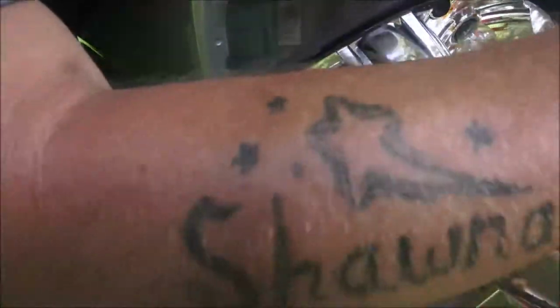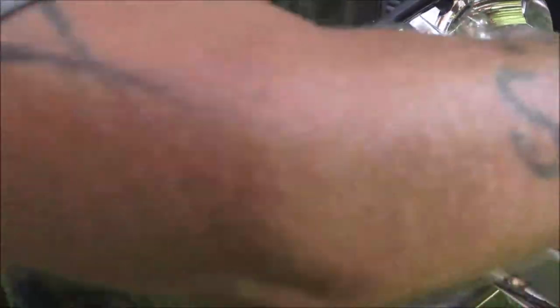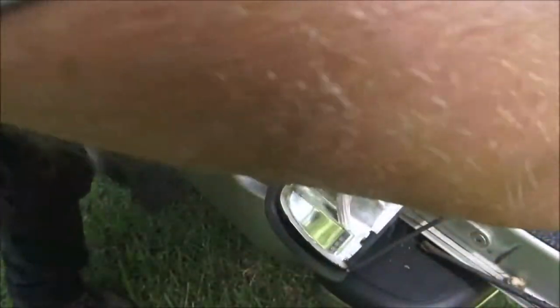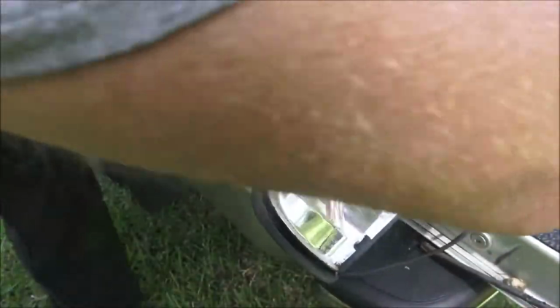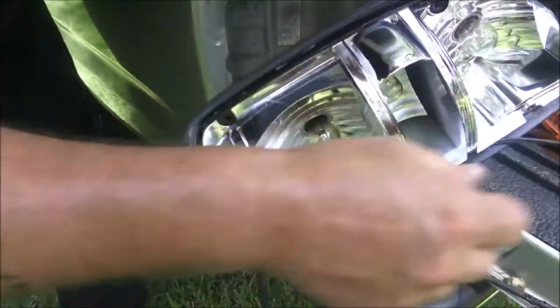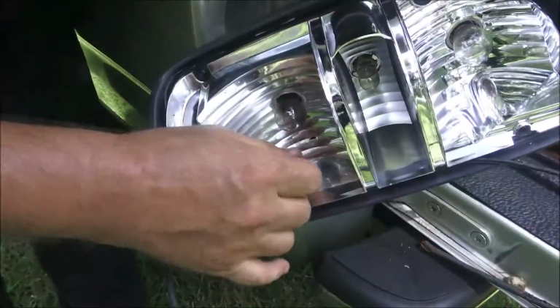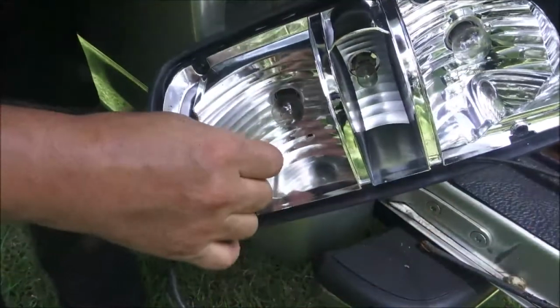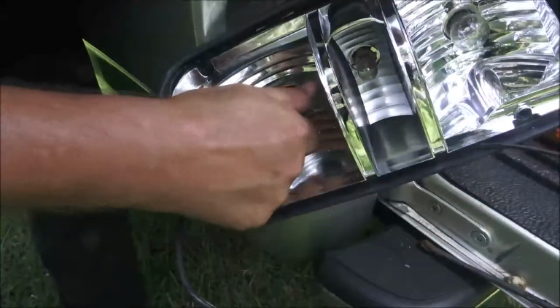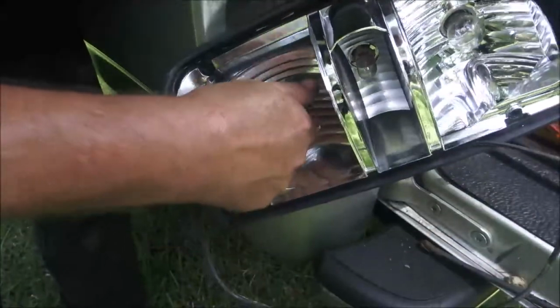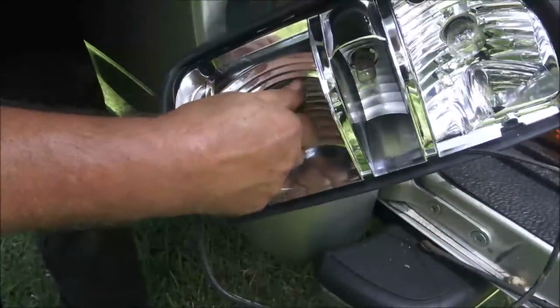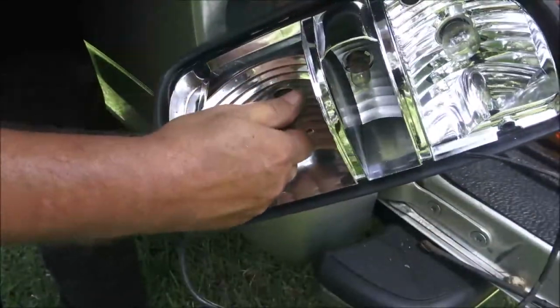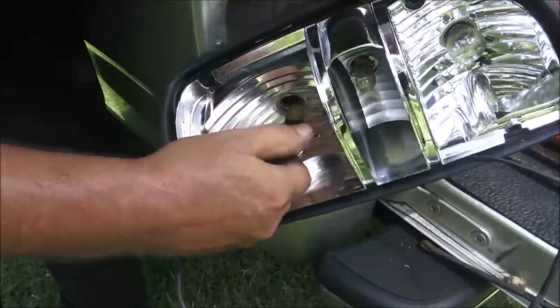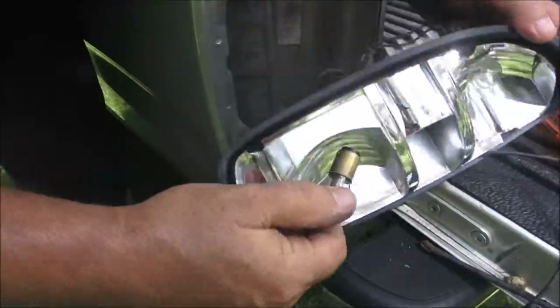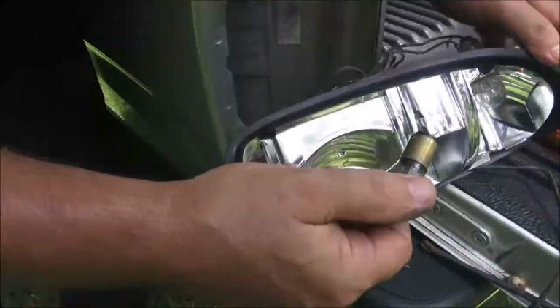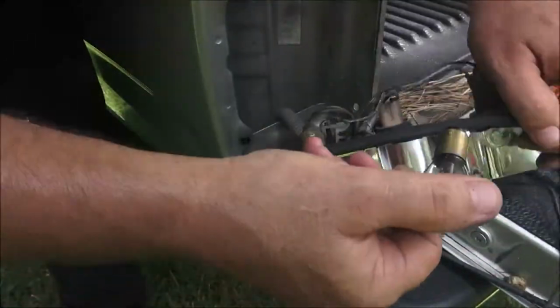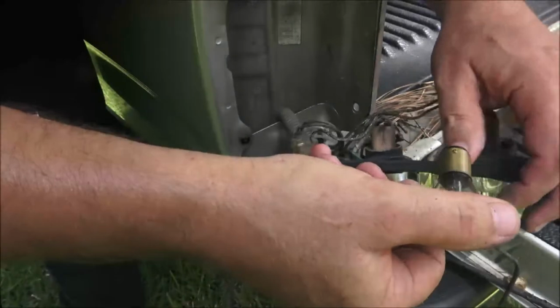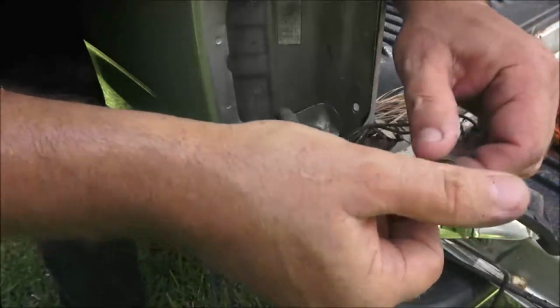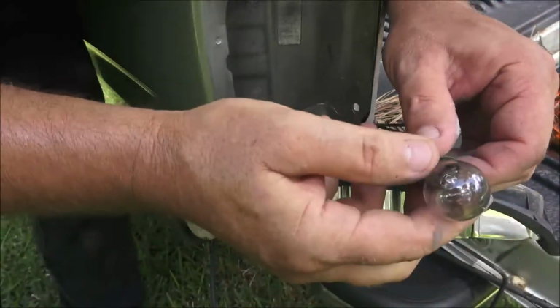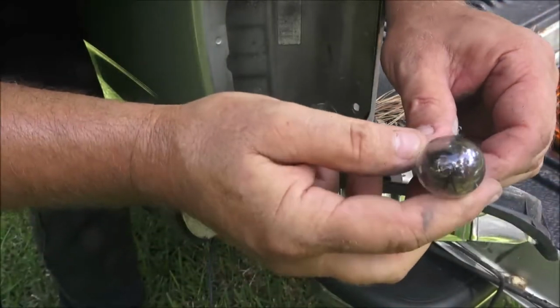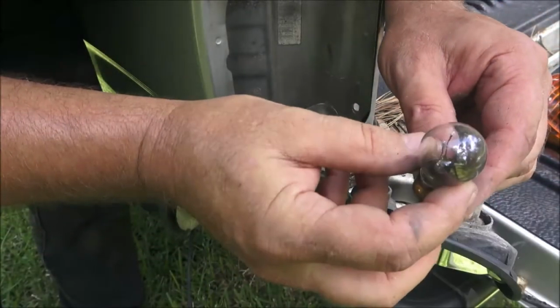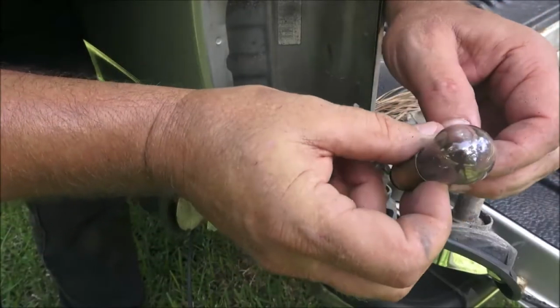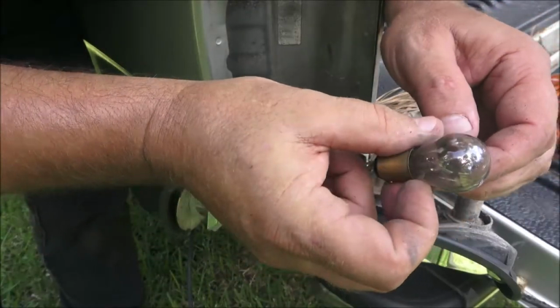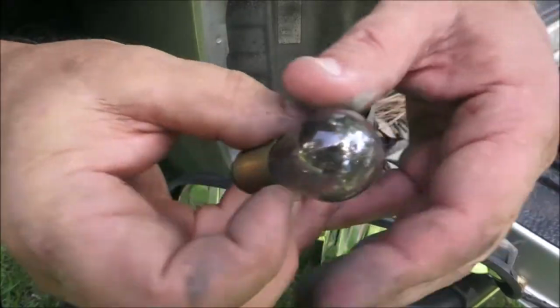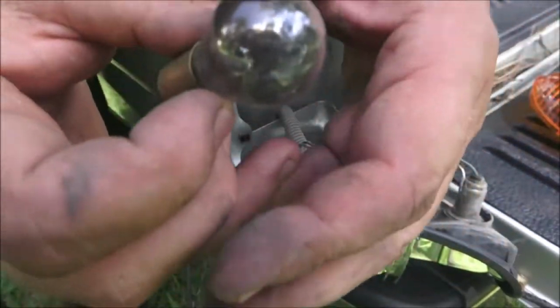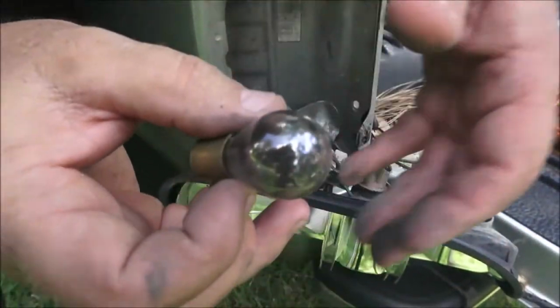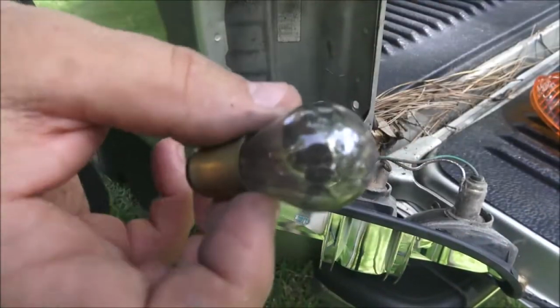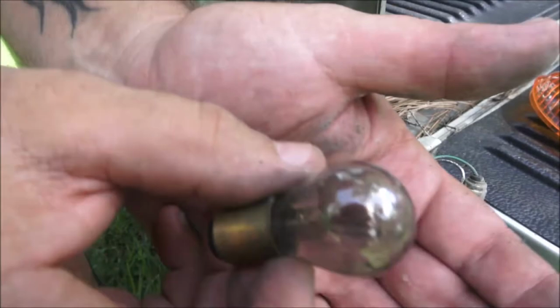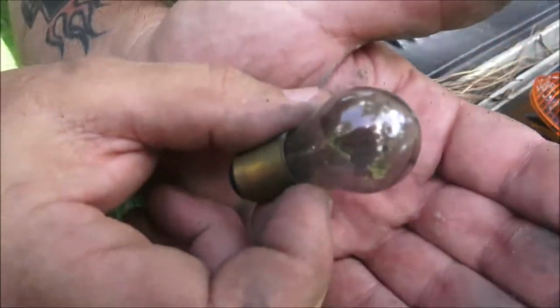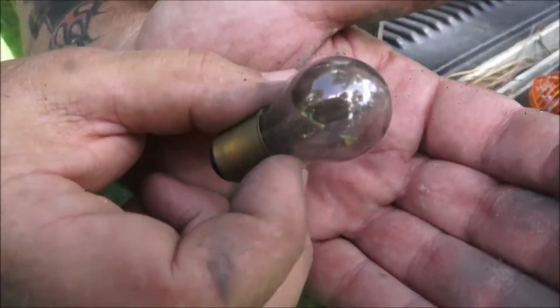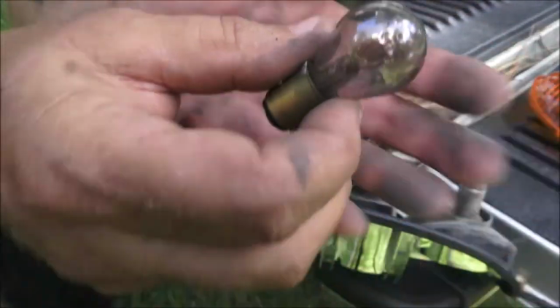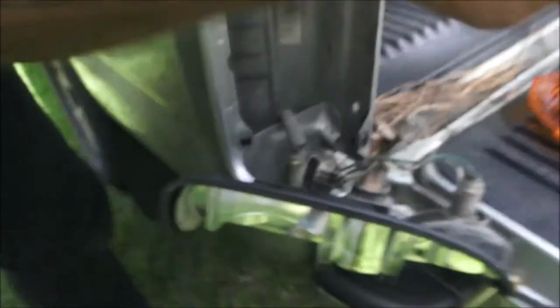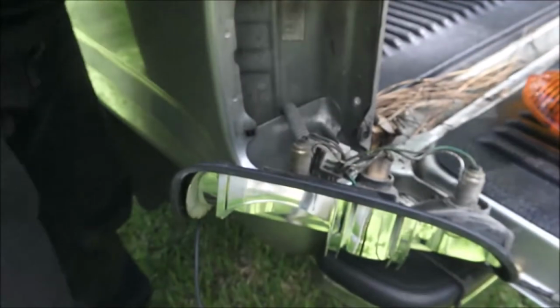All right, so it's the bottom bulb here. You push in and turn a quarter turn counterclockwise. See how dark it is — that's the bad bulb.